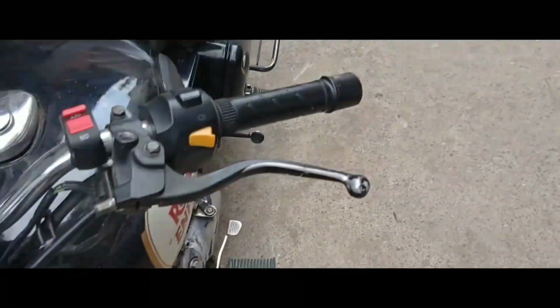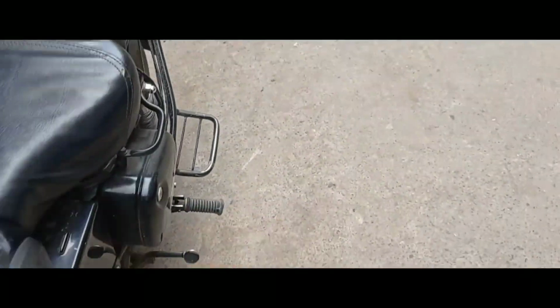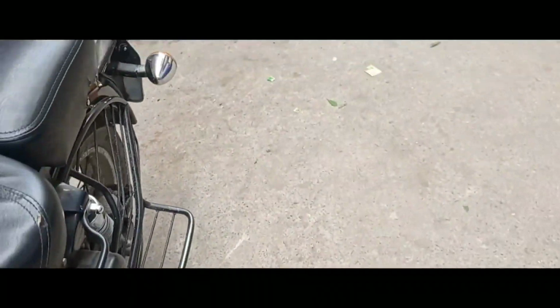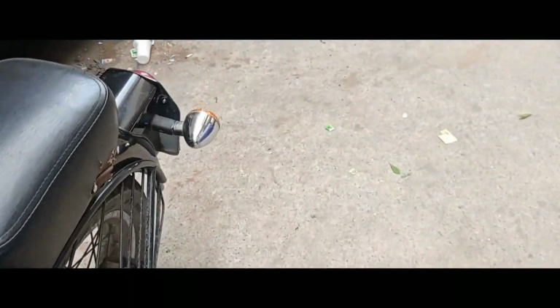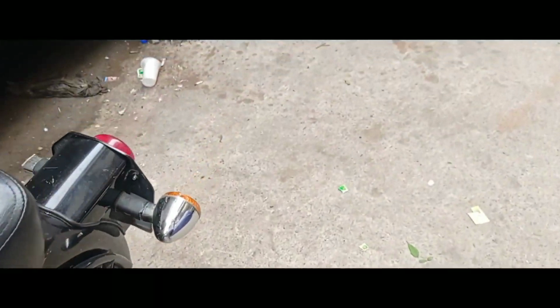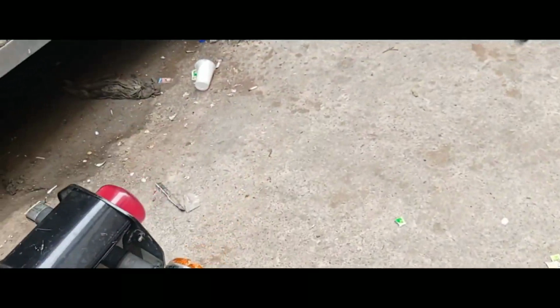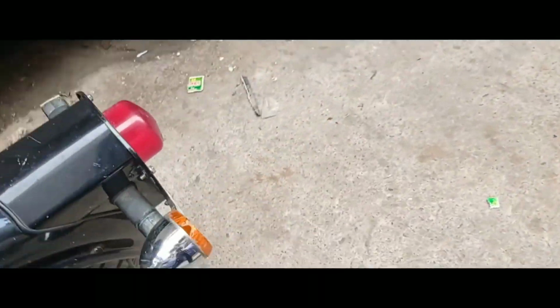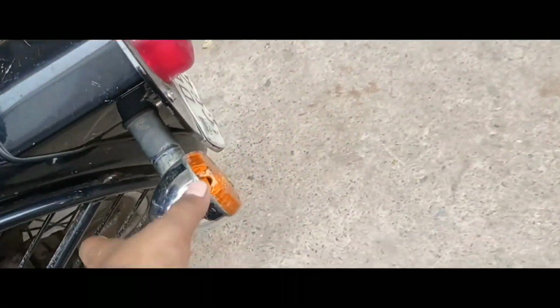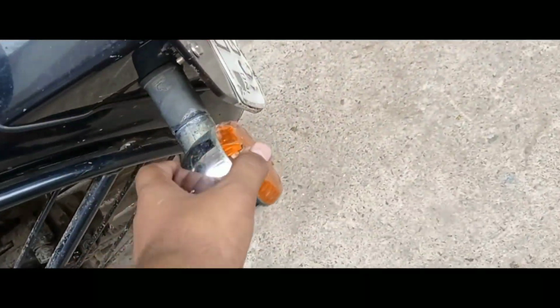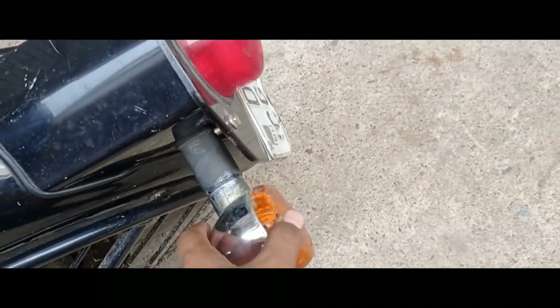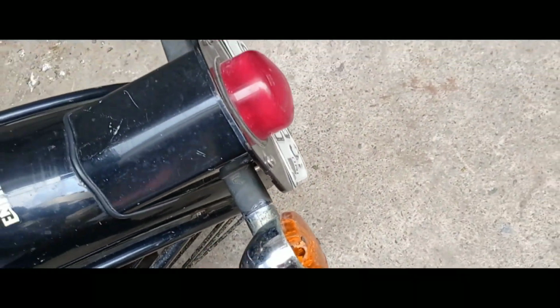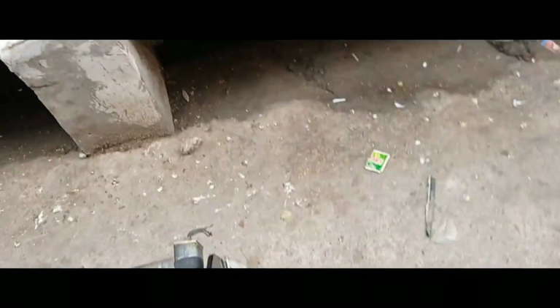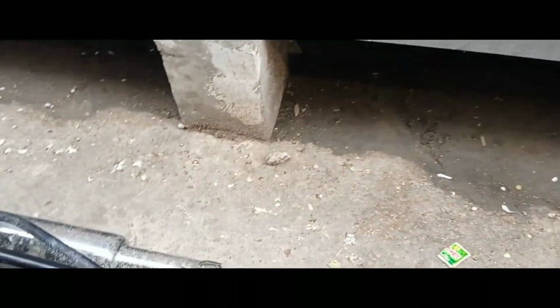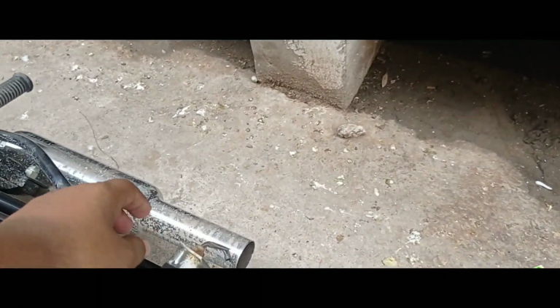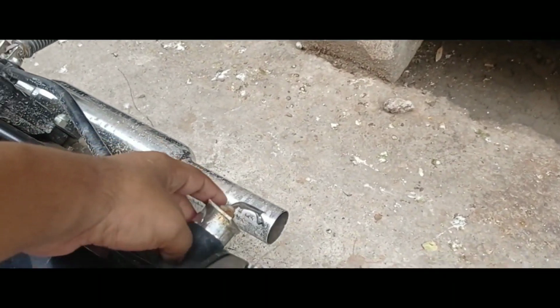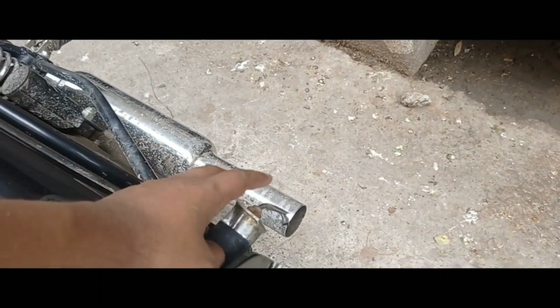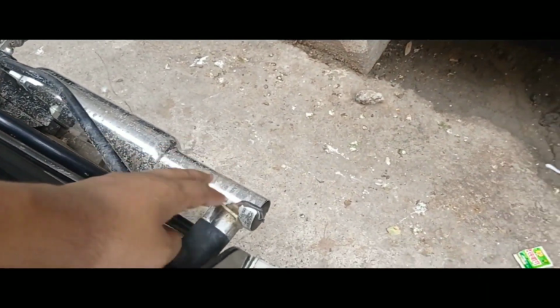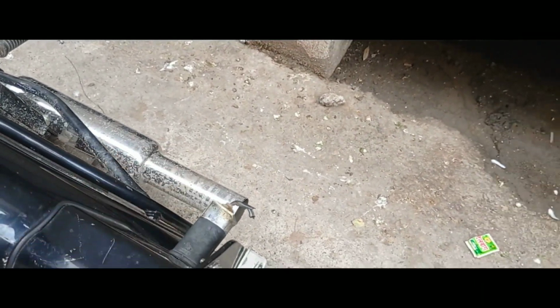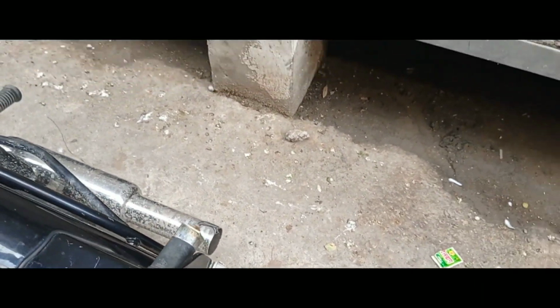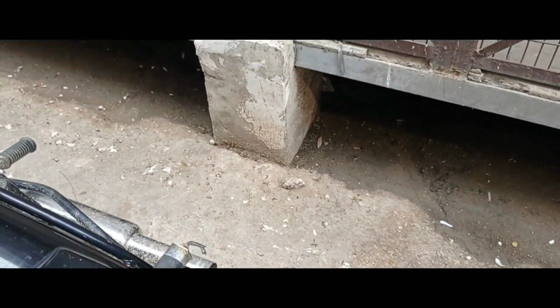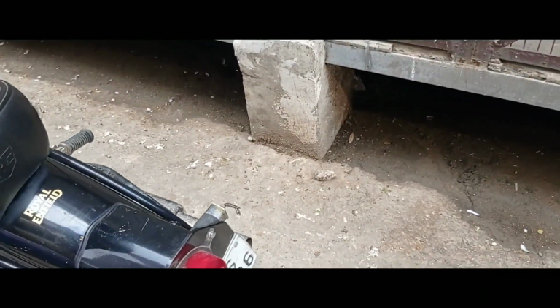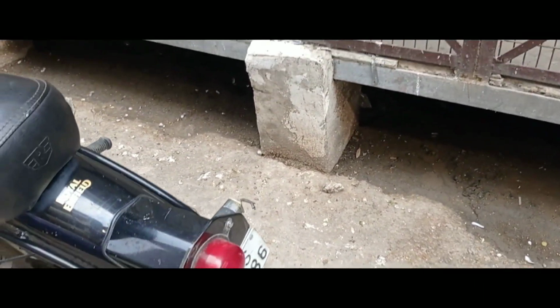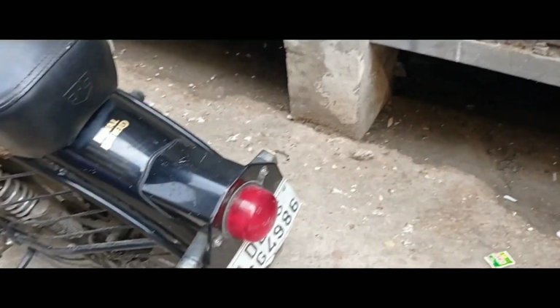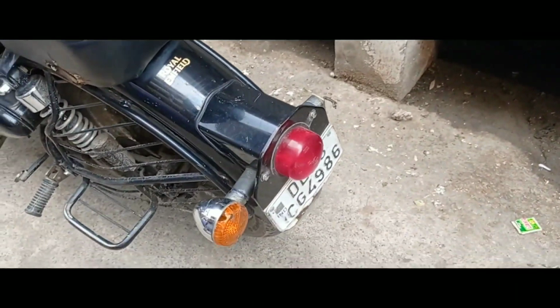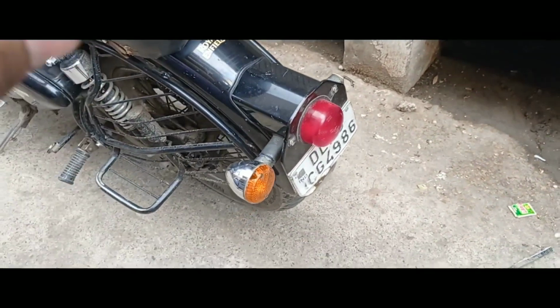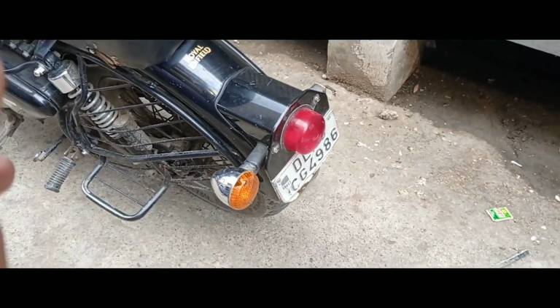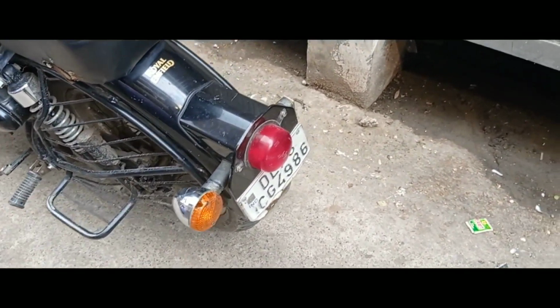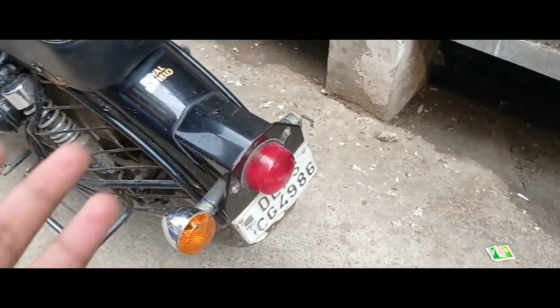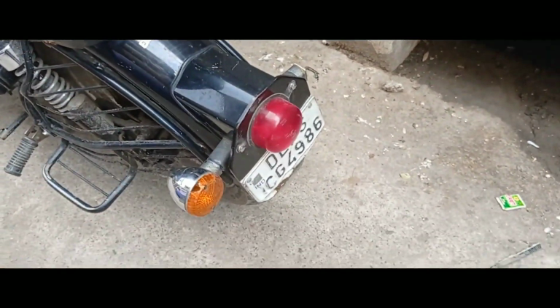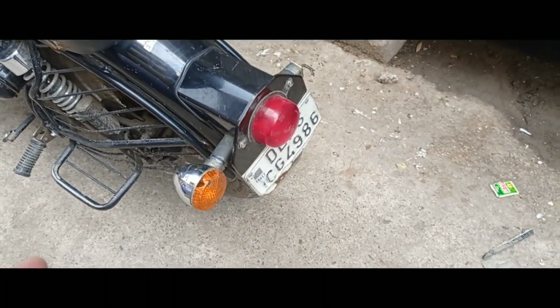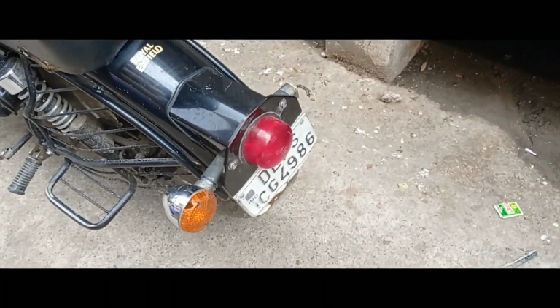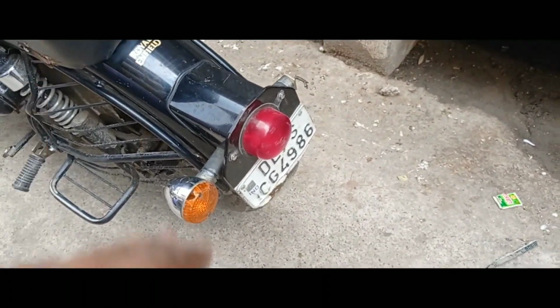We will change this — the number plate is gone. We will change the indicator and this is also a new one. We will make a little bullet from the top.